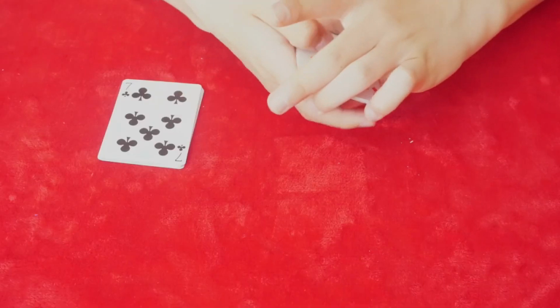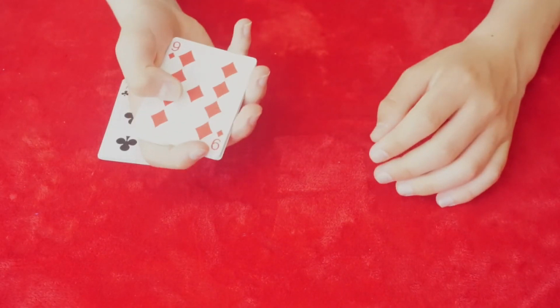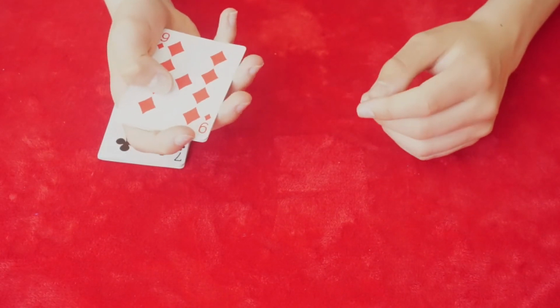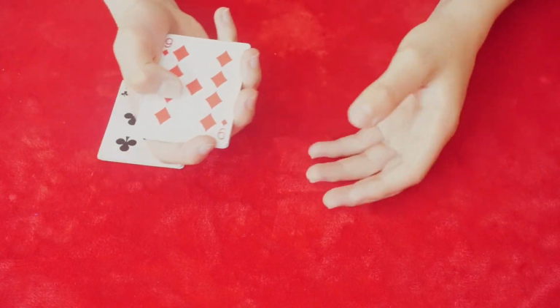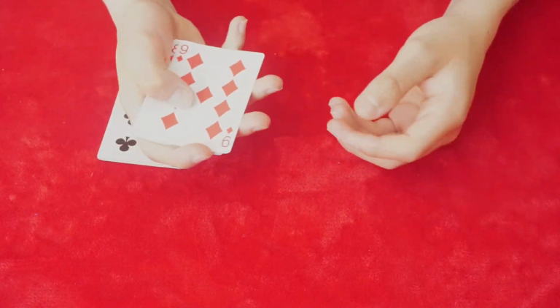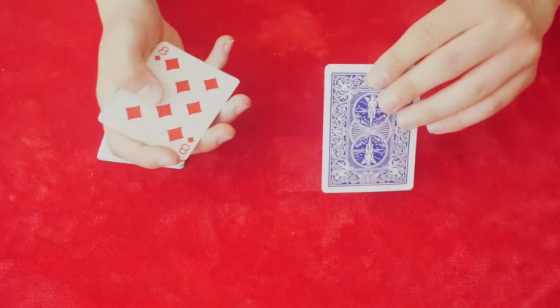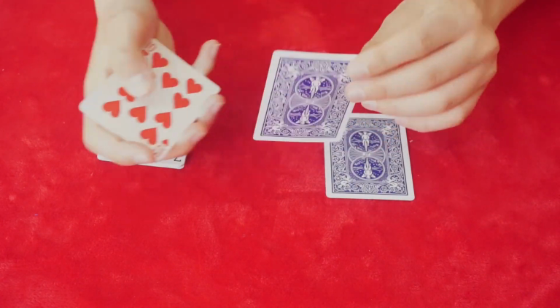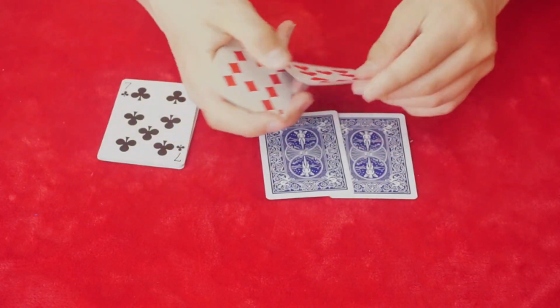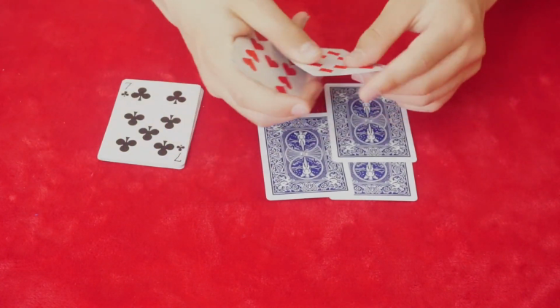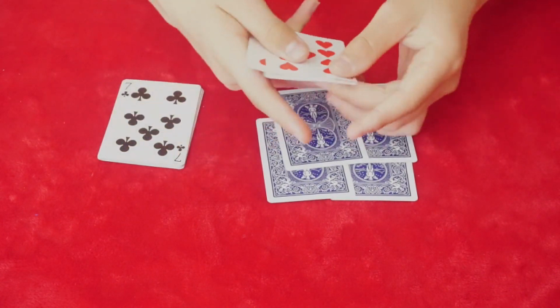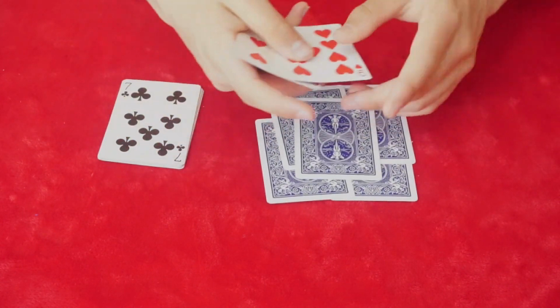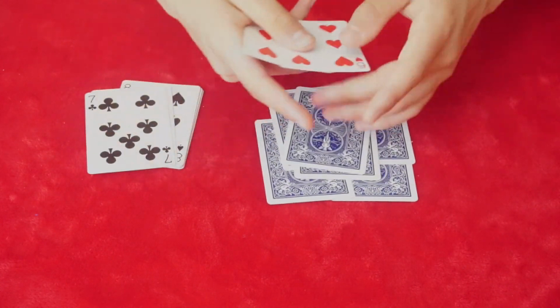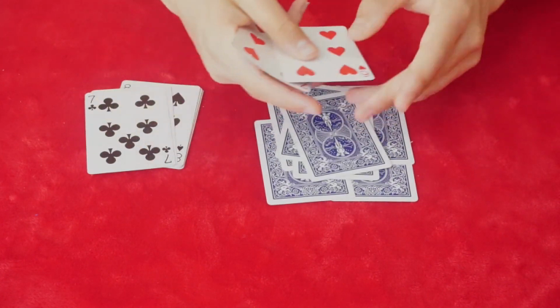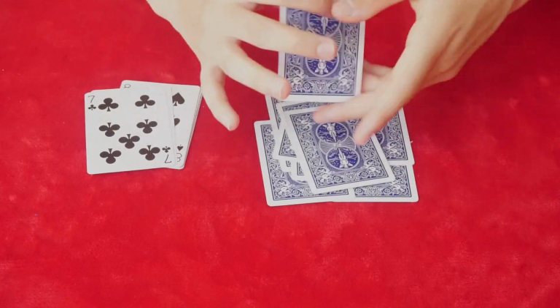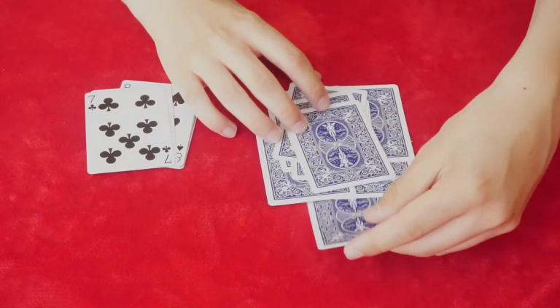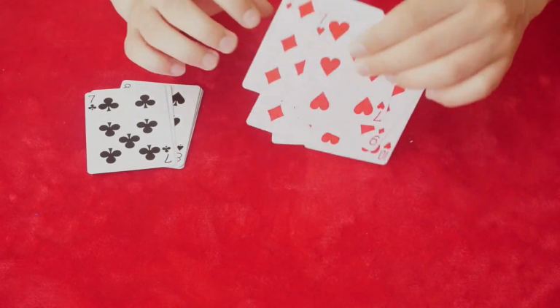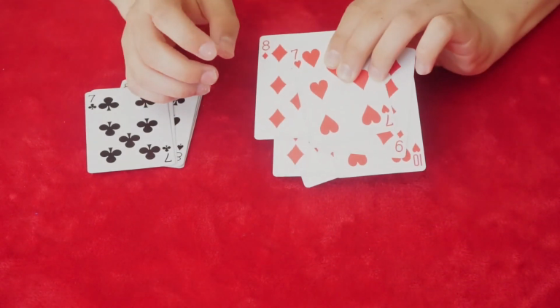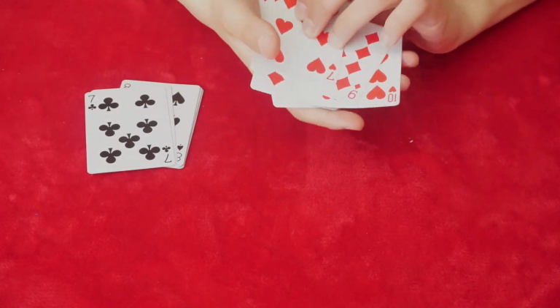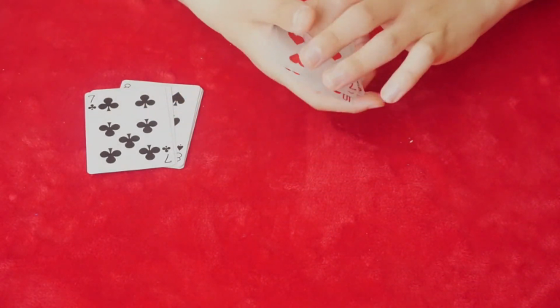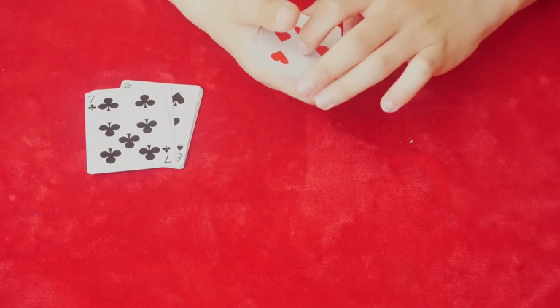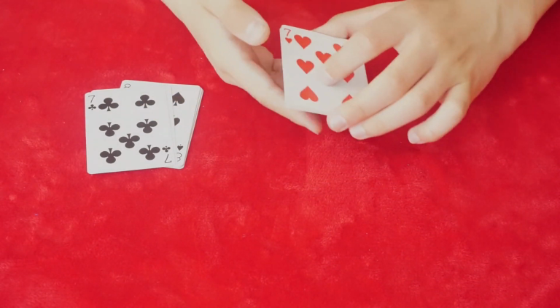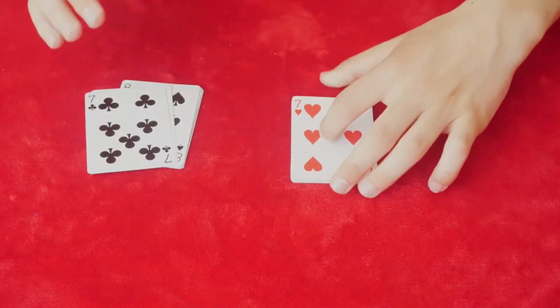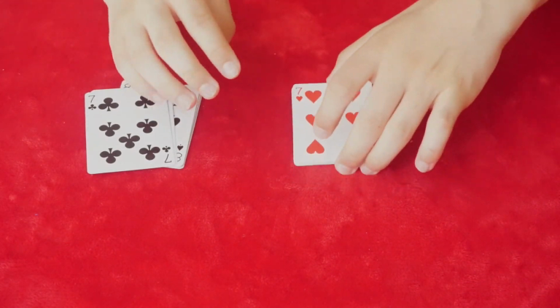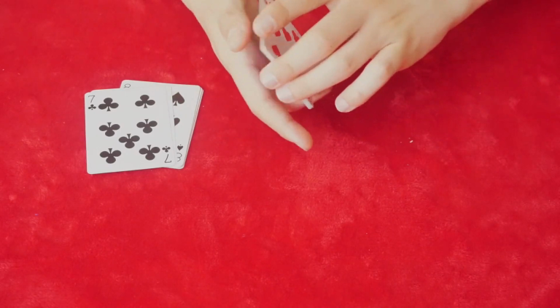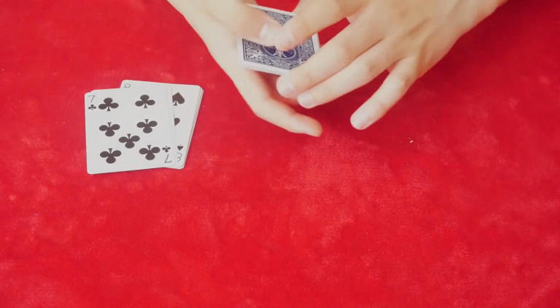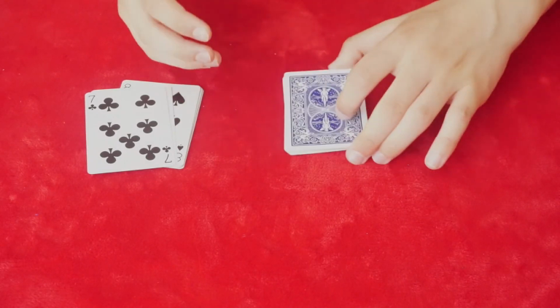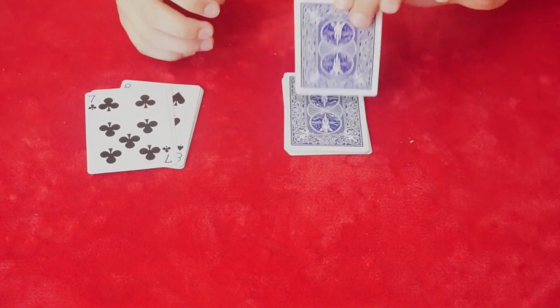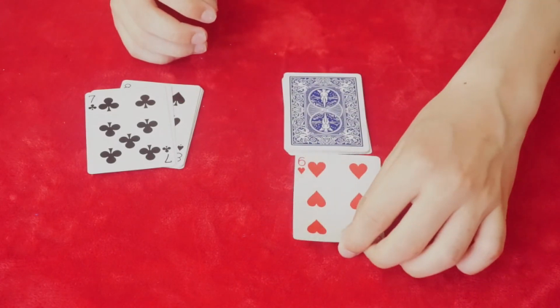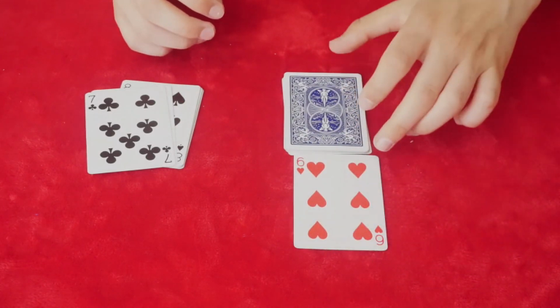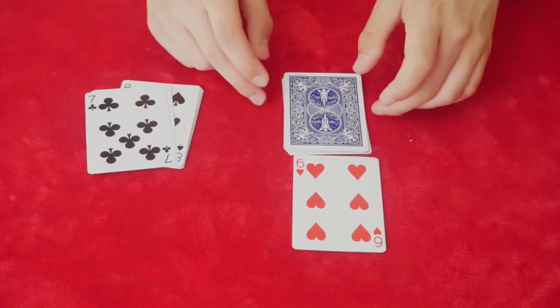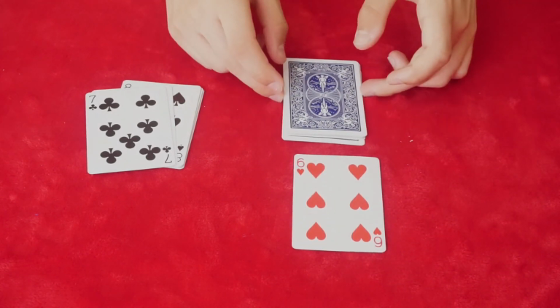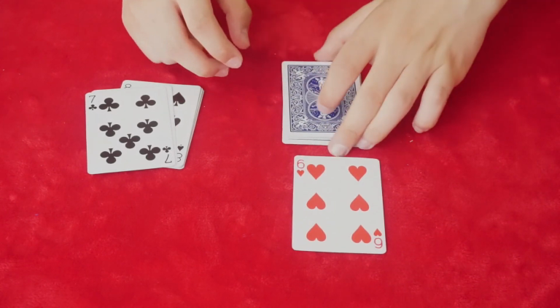So again, in fast motion it looks like this: one, two, three, four, five, six, seven, eight, nine. So now you're going to flip these over, square them up, flip this card over, and you're ready to go.